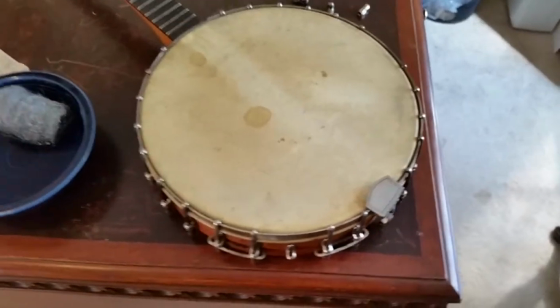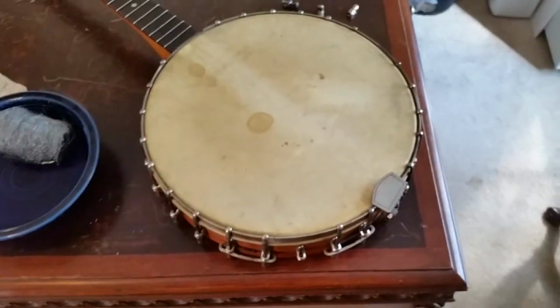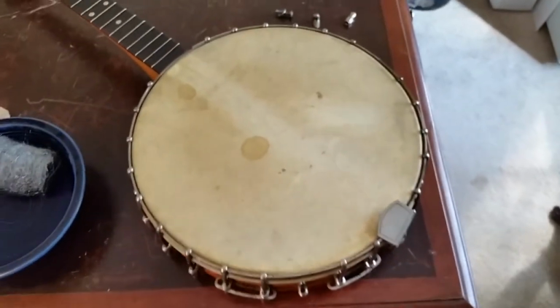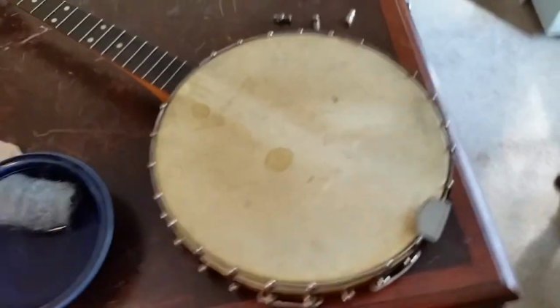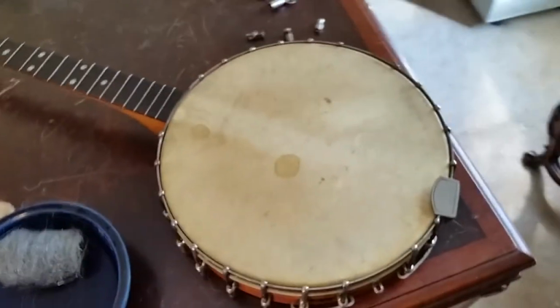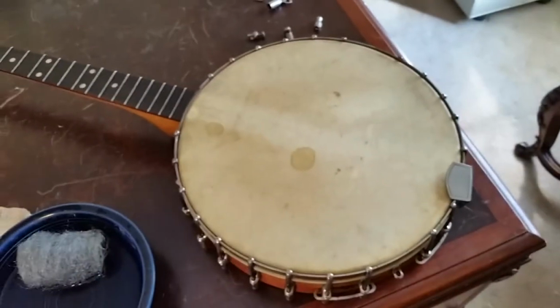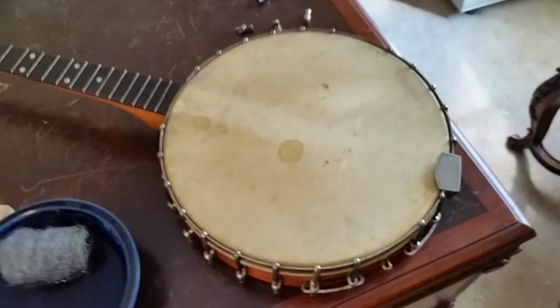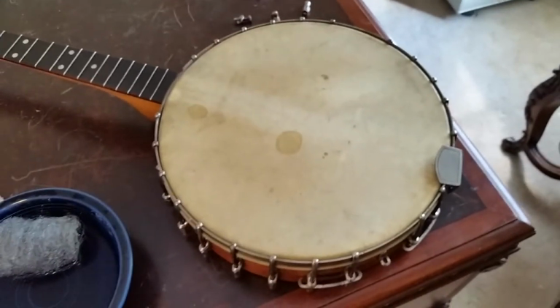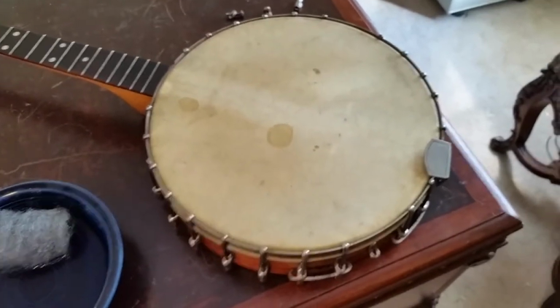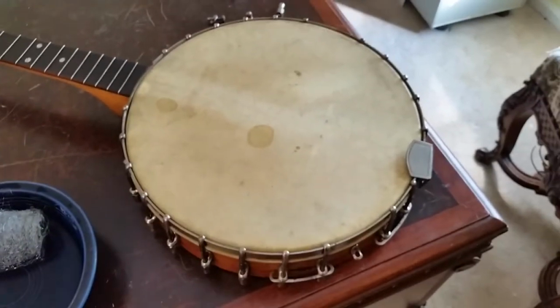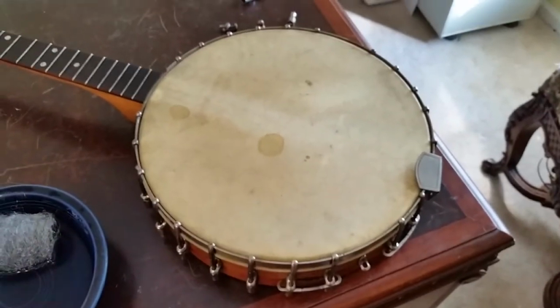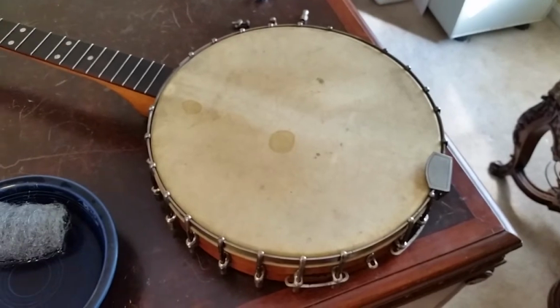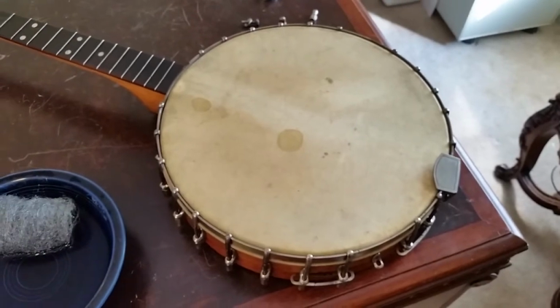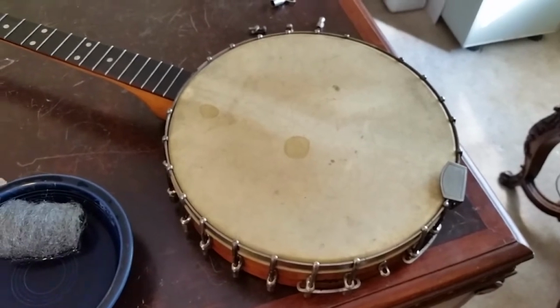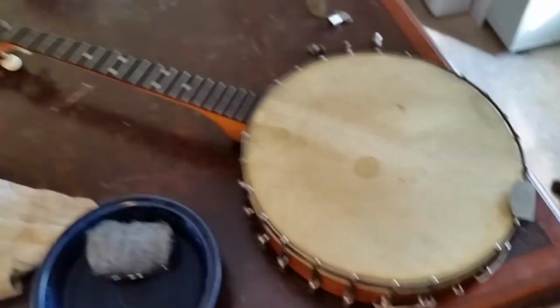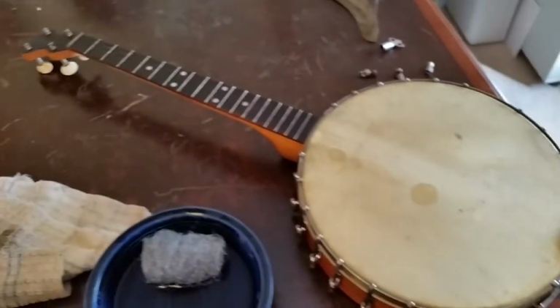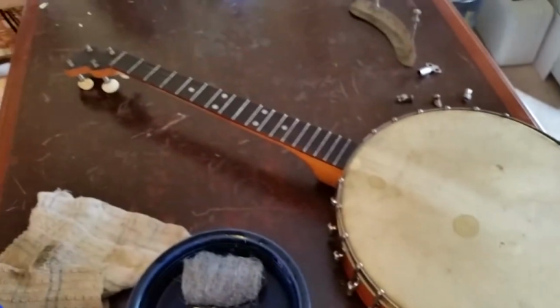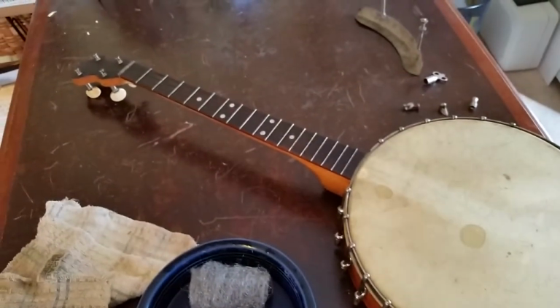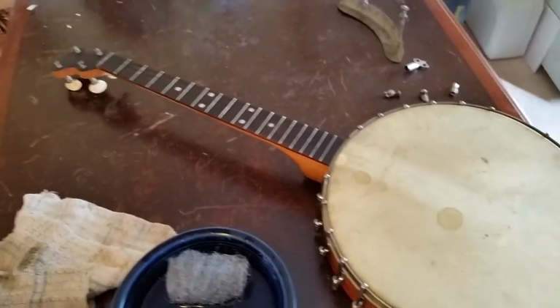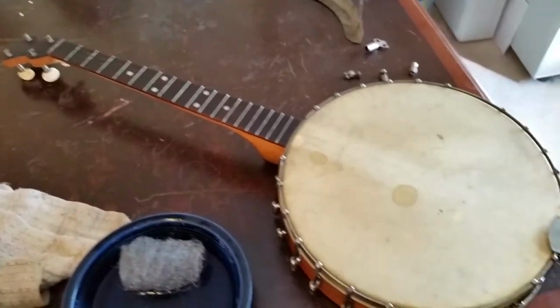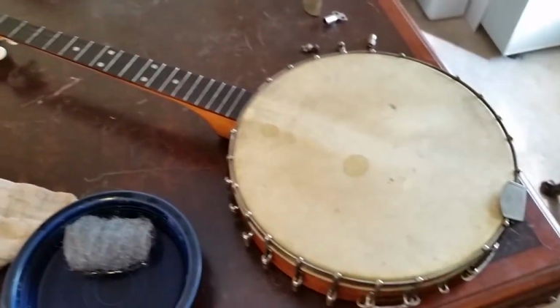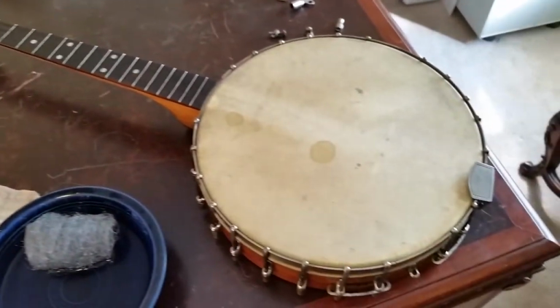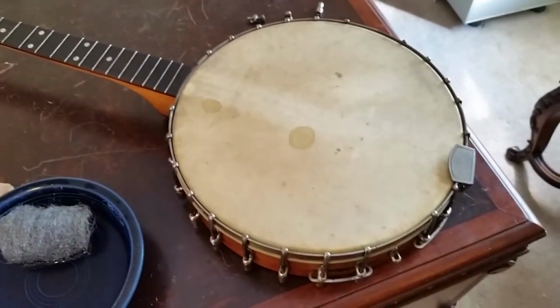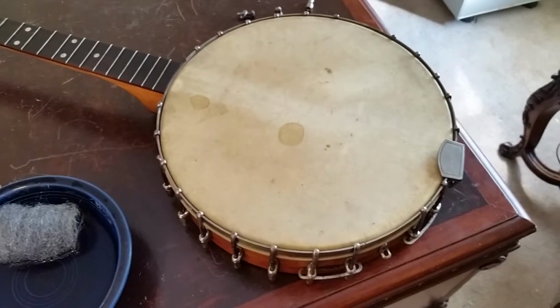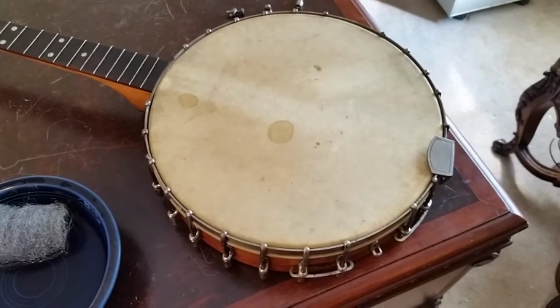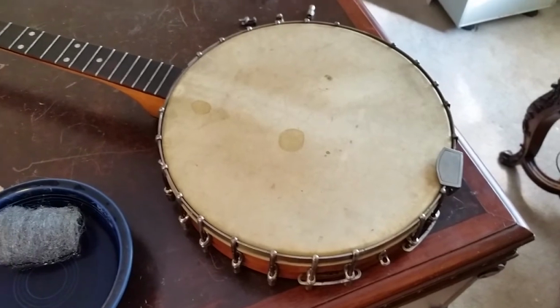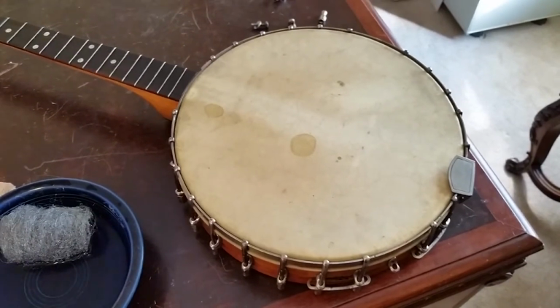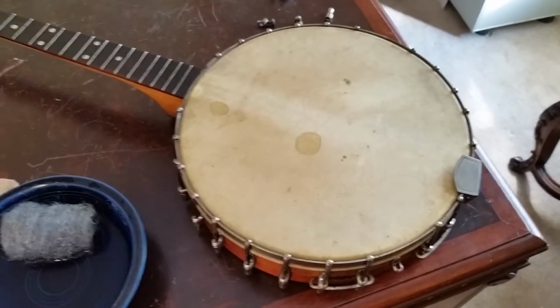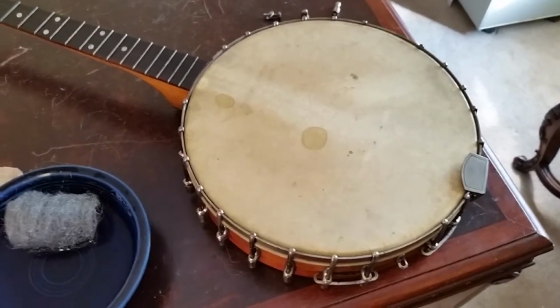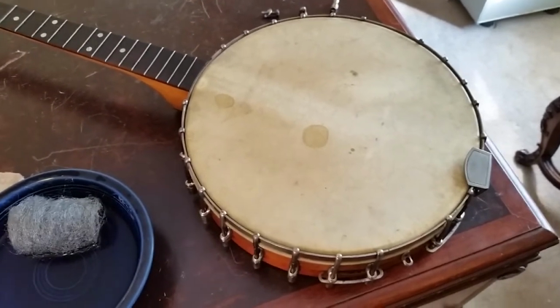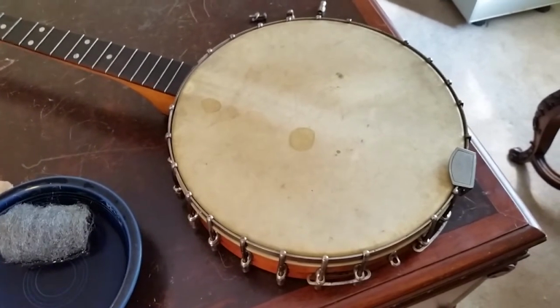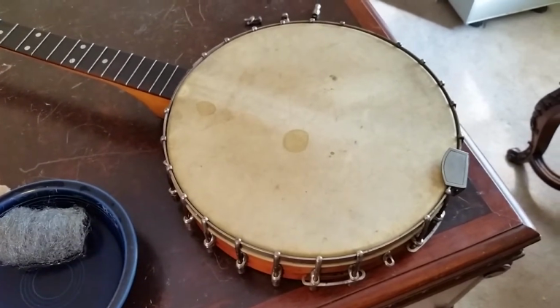Got another project here I thought I'd show. I picked up a couple of antique banjos at an auction last week. One of them is this 1920s or 30s concert tone four string, and then I've also got an 1880s Dobson.